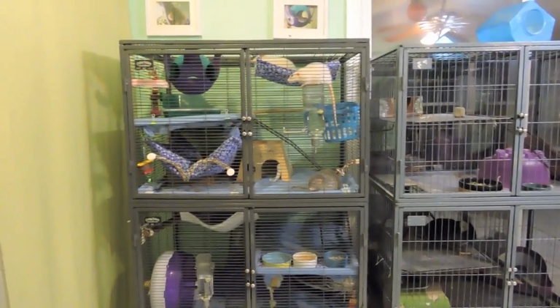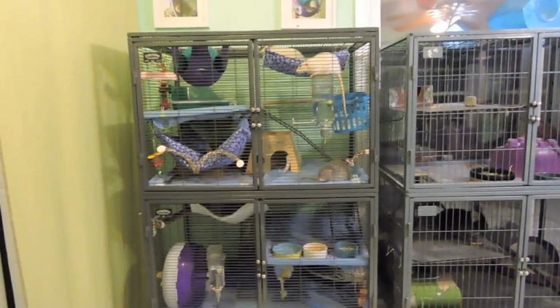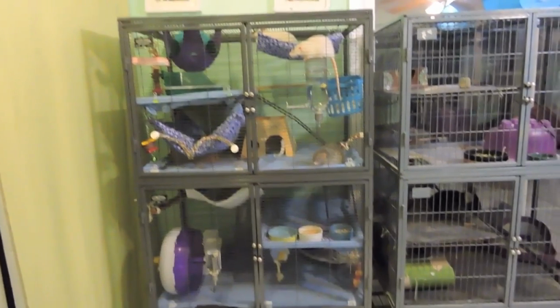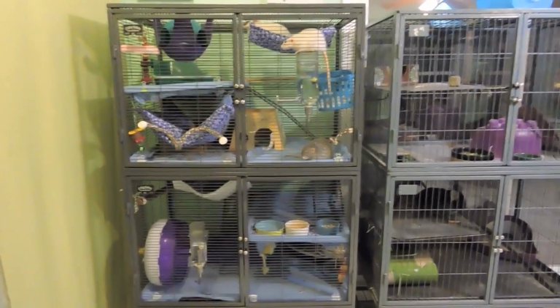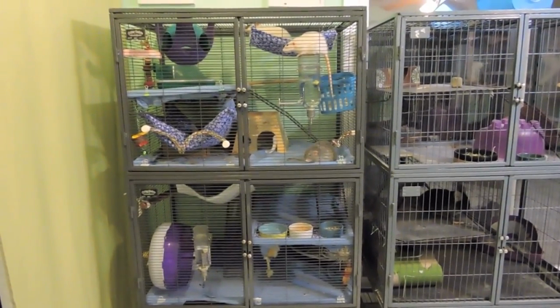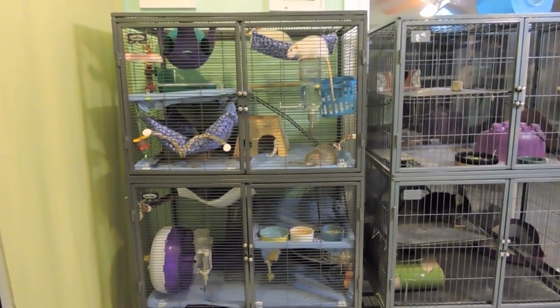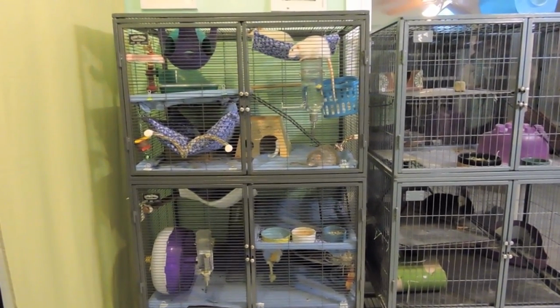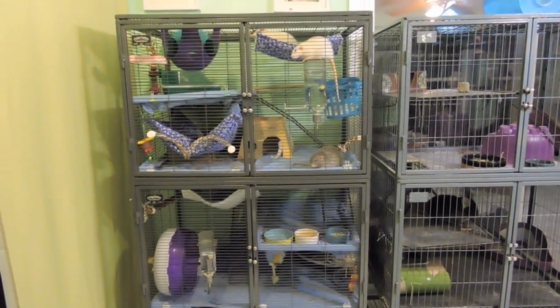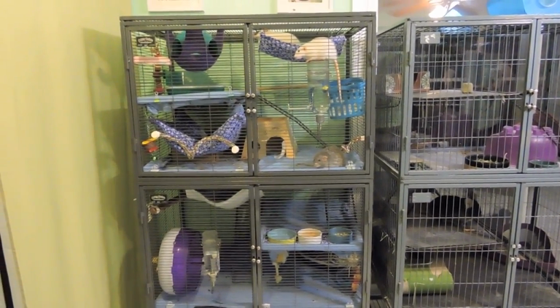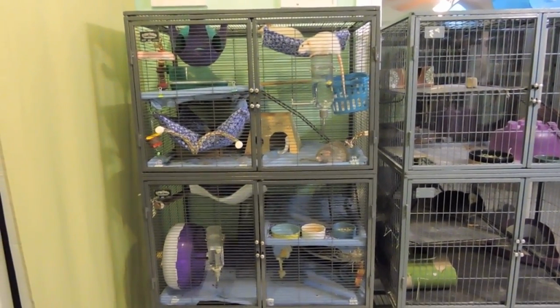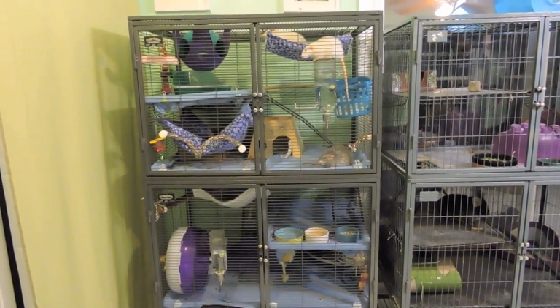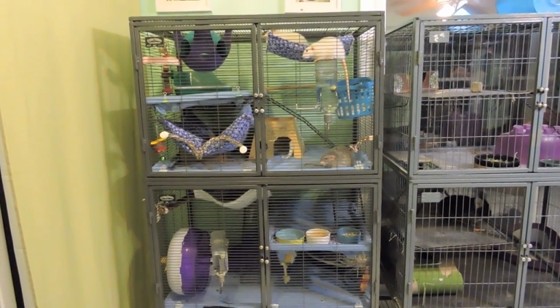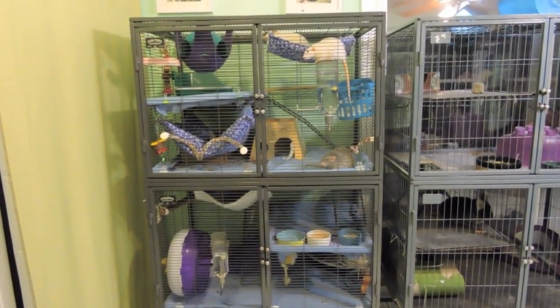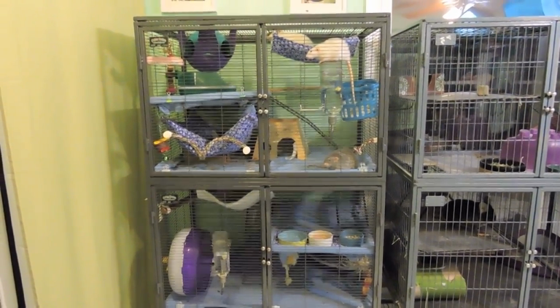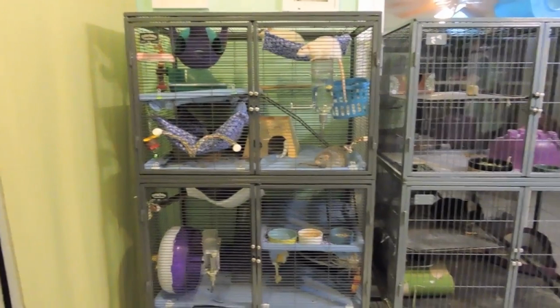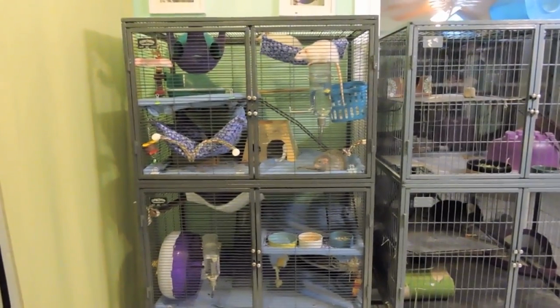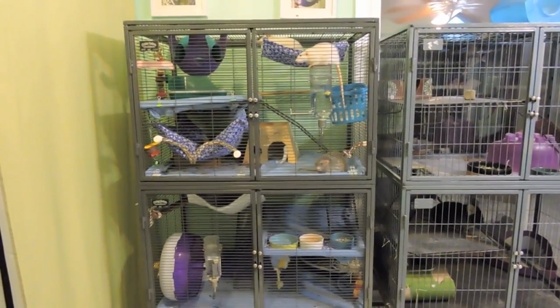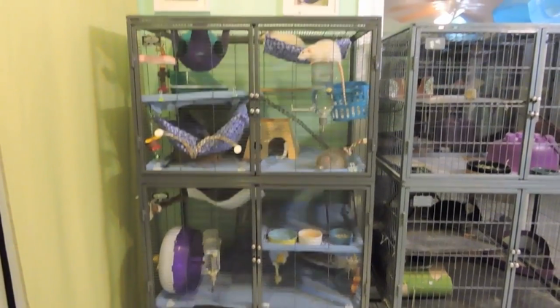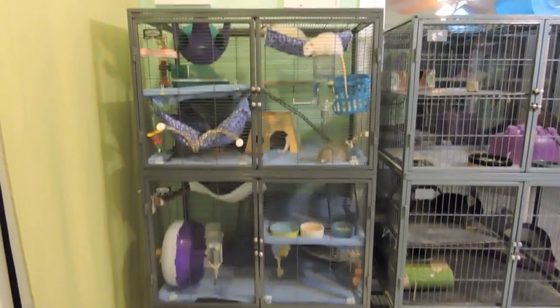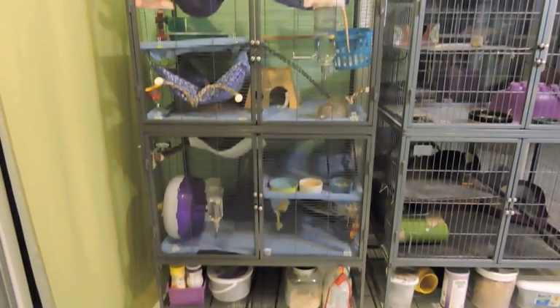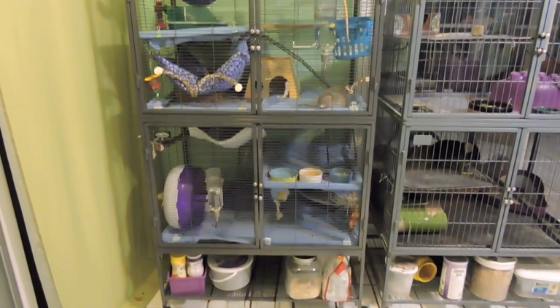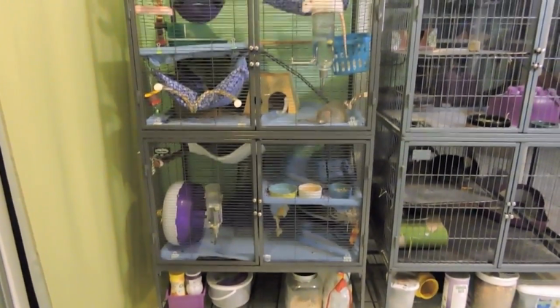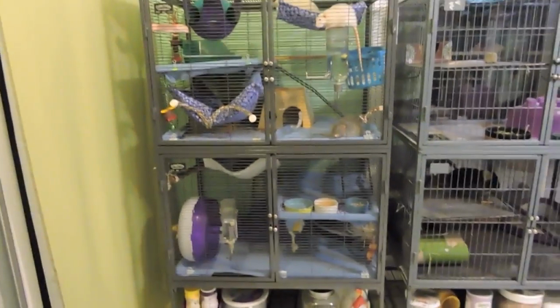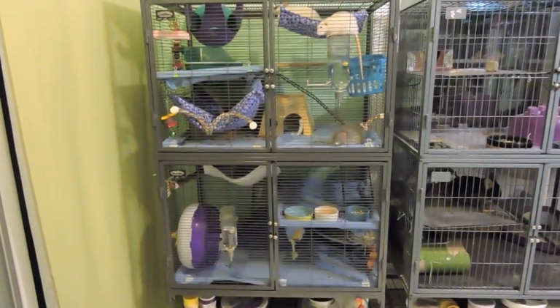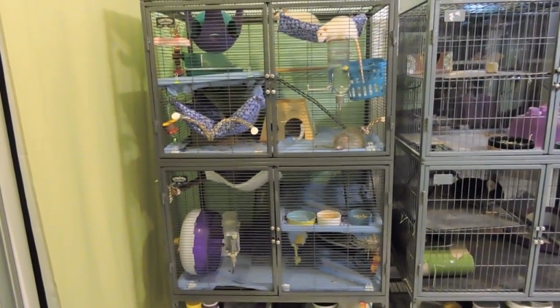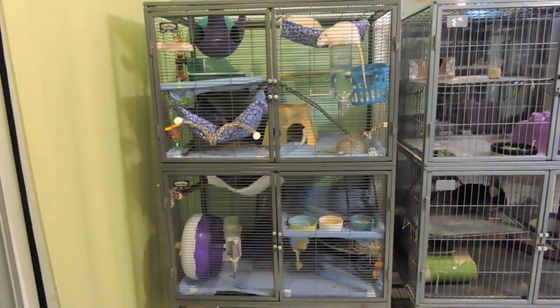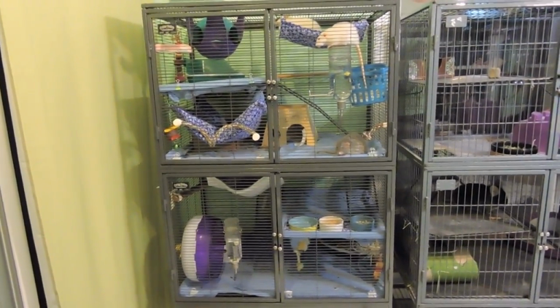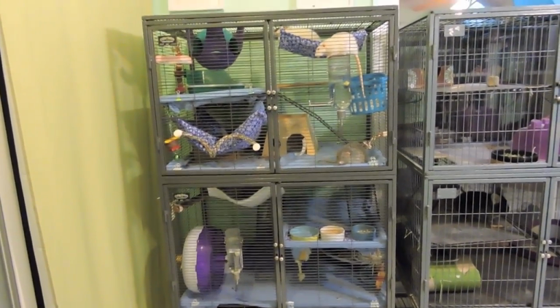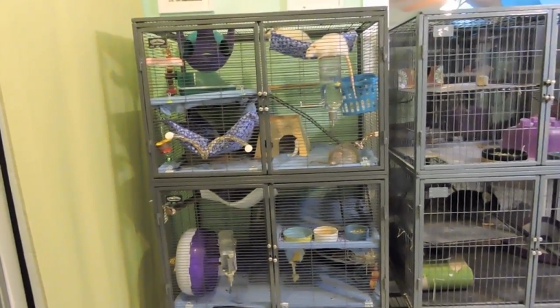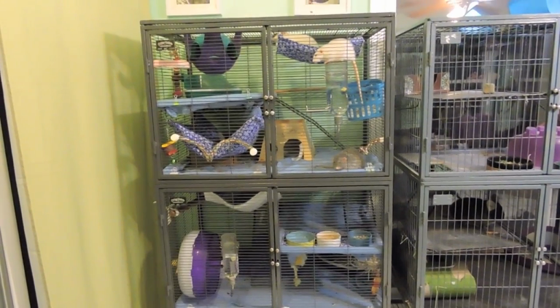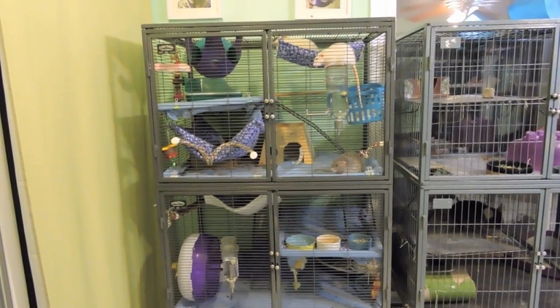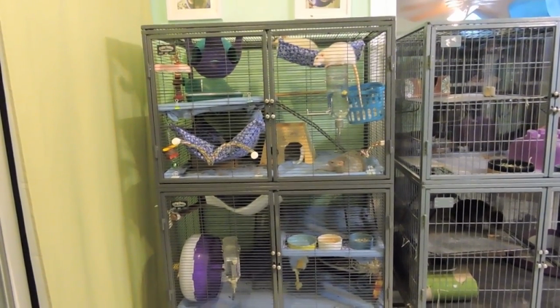Hey everybody! Today's video is going to be all about my cage. I get so many questions on almost every single one of my videos about what kind of cage I have, where I got it, and how much it cost.